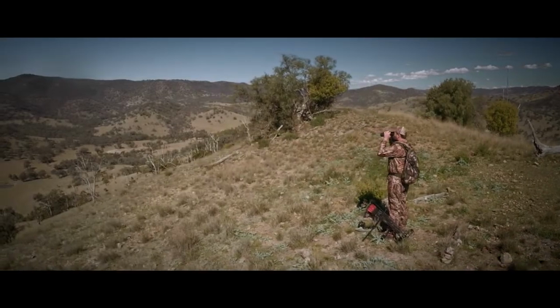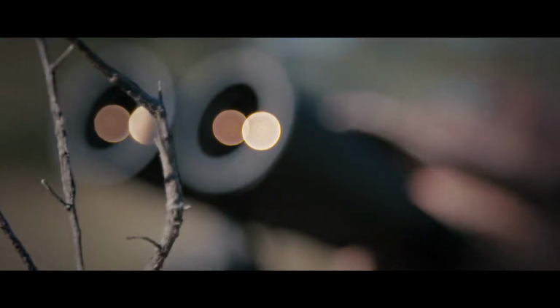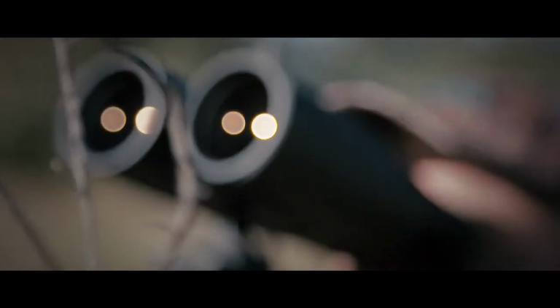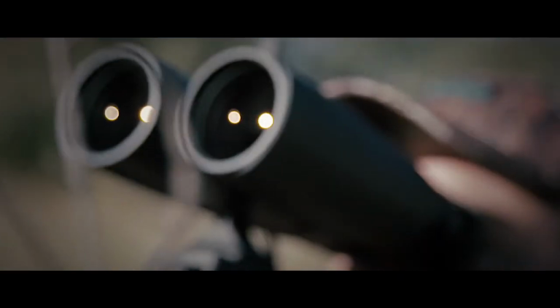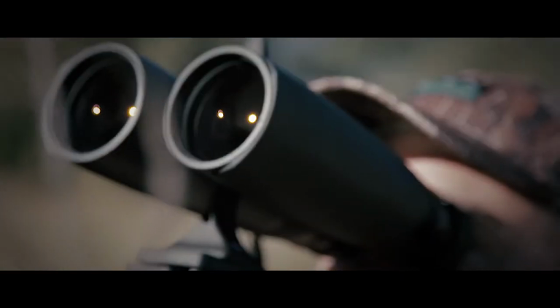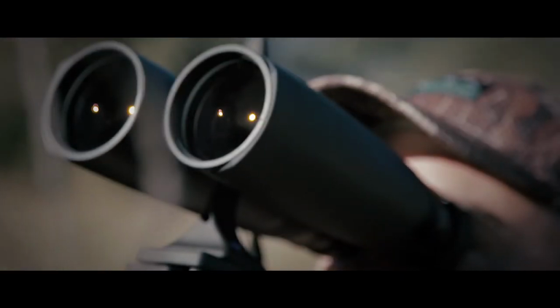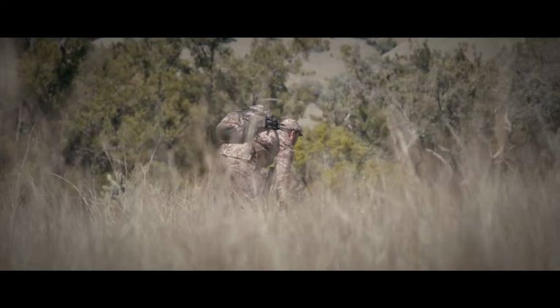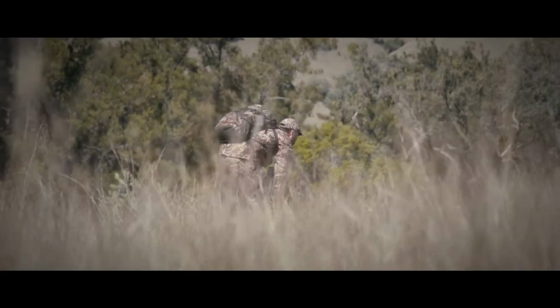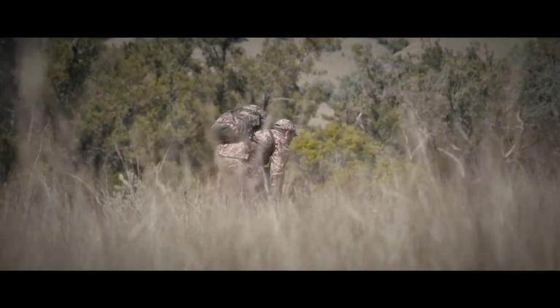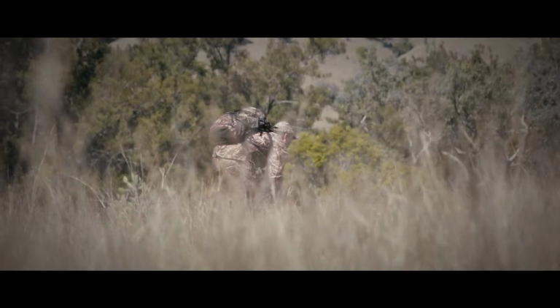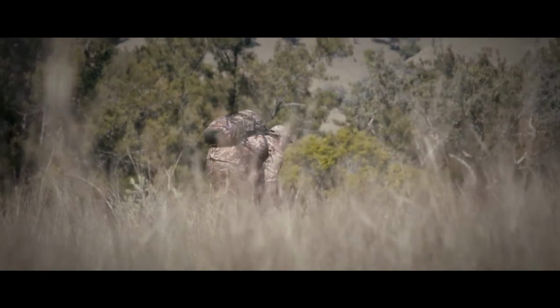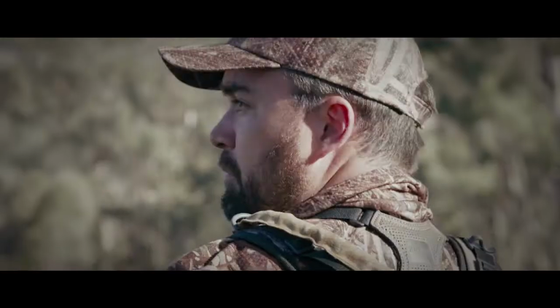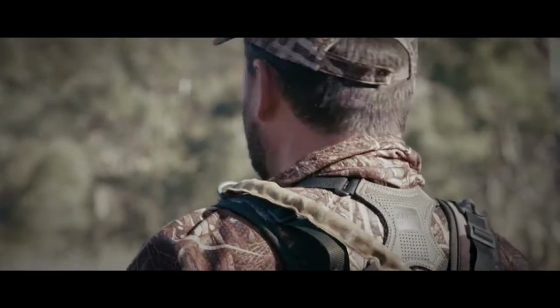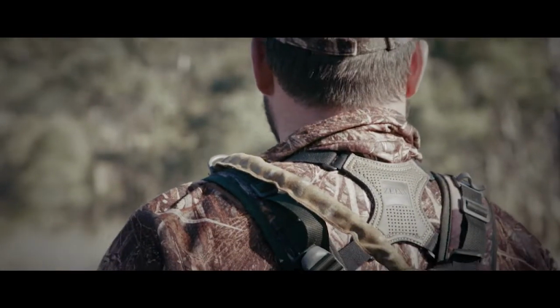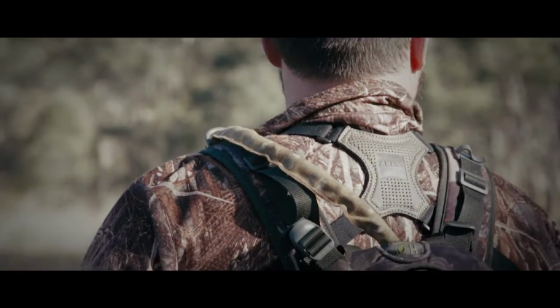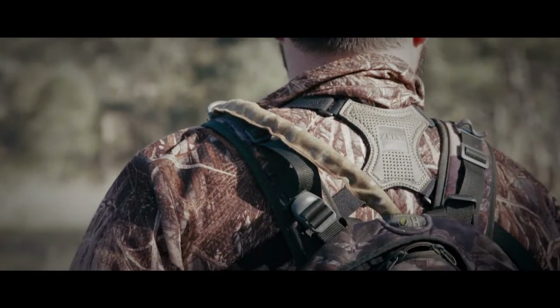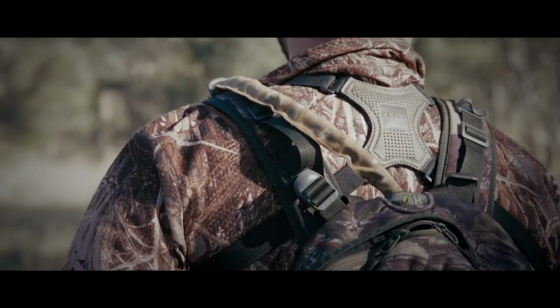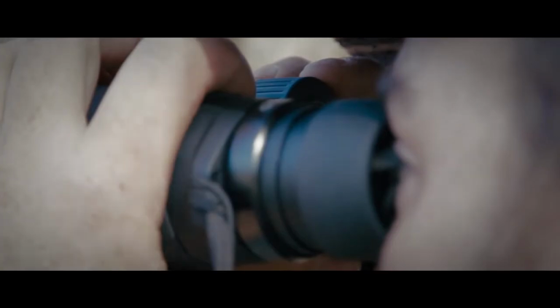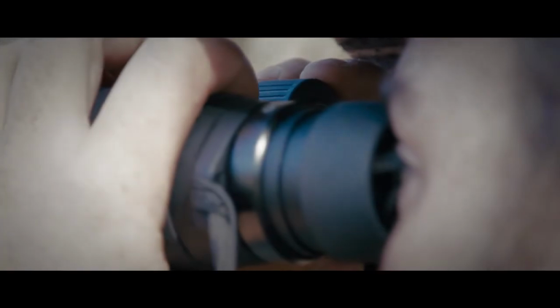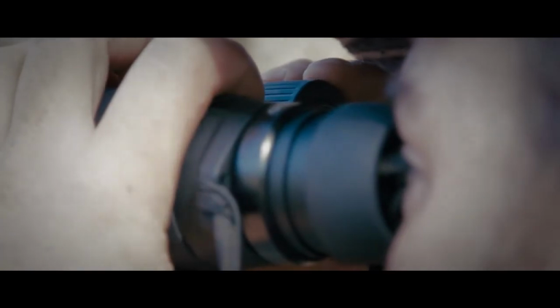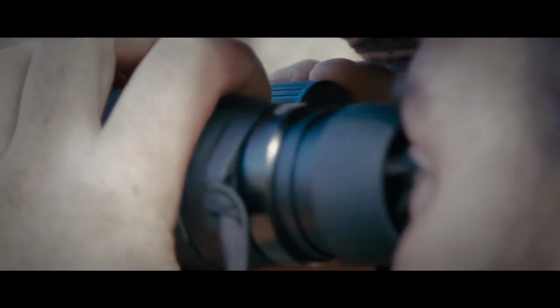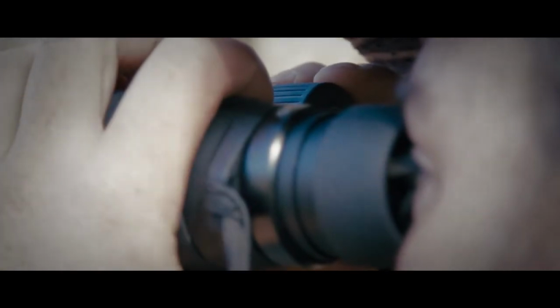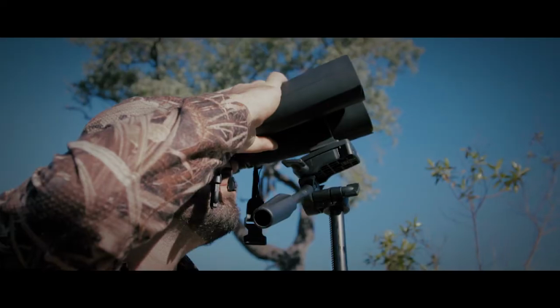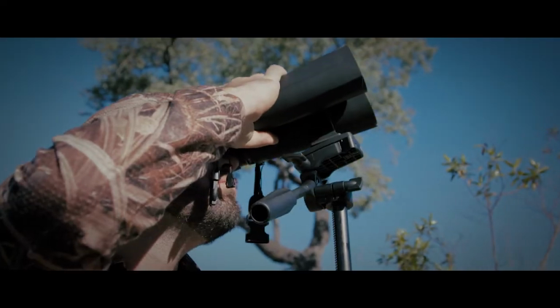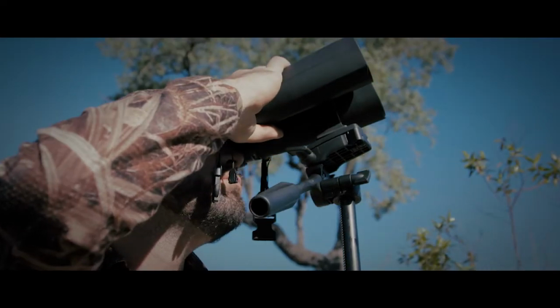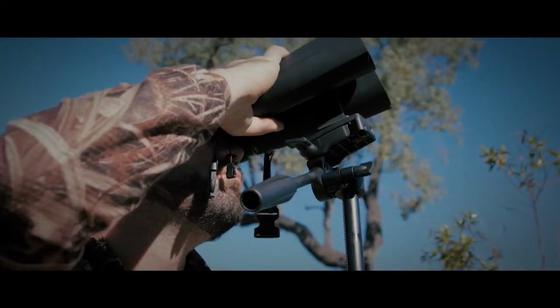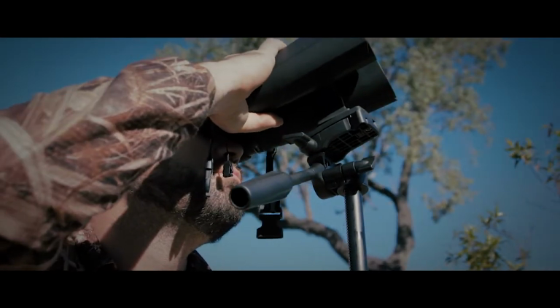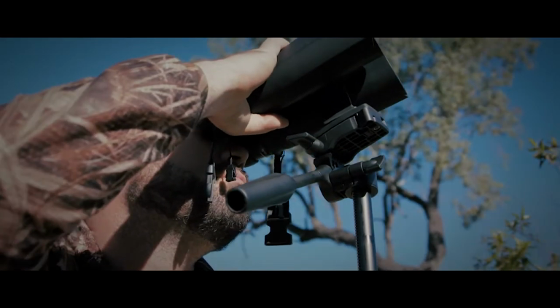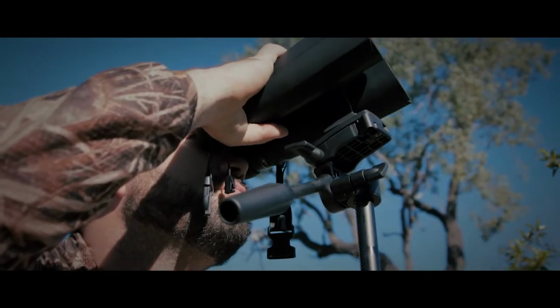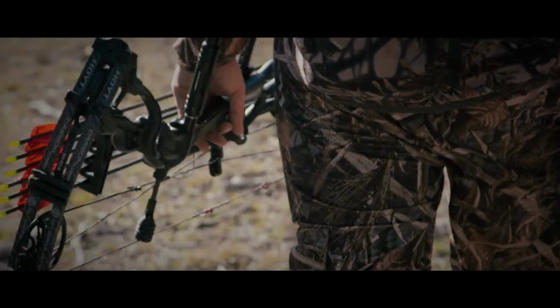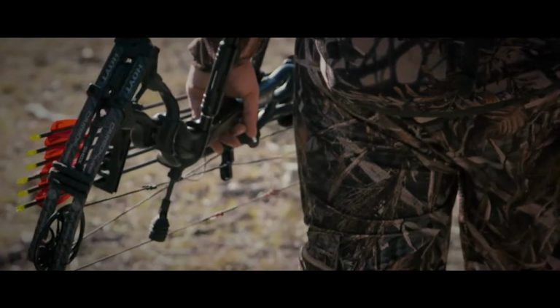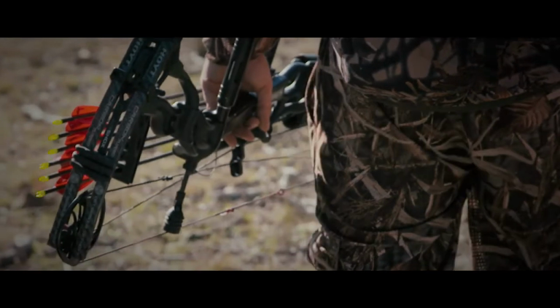With over 90% light transmission, the Conquest HD range offer exceptional performance in low-light conditions. Even in low-light, images are brighter and clearer, giving you the edge when it counts.